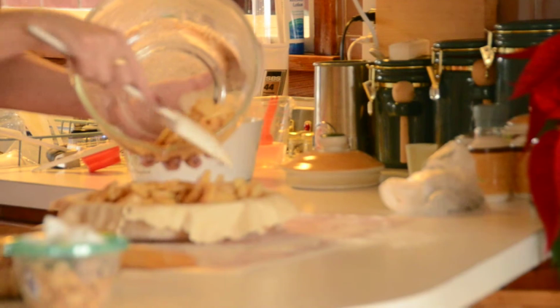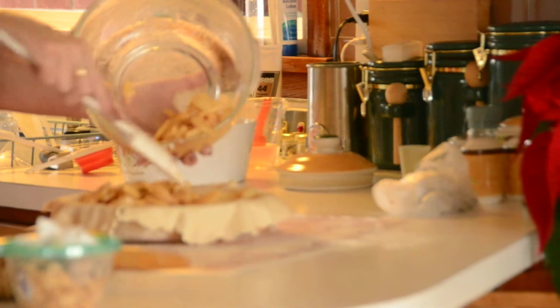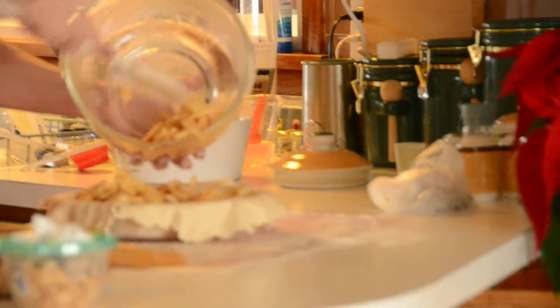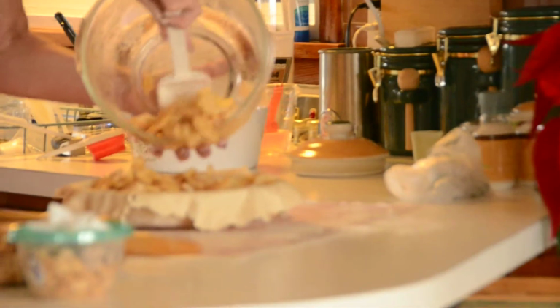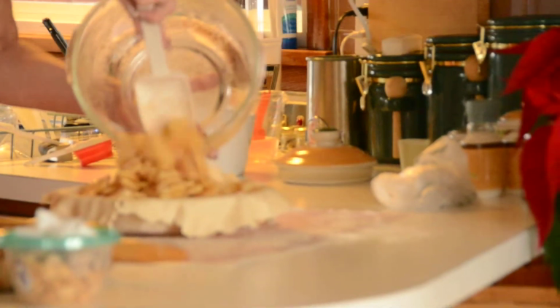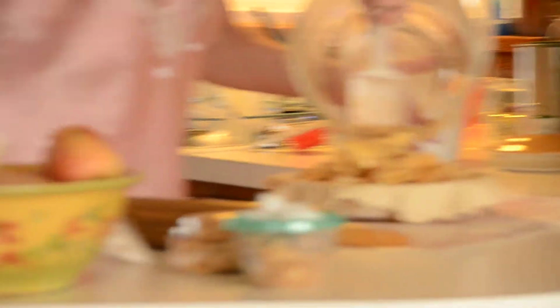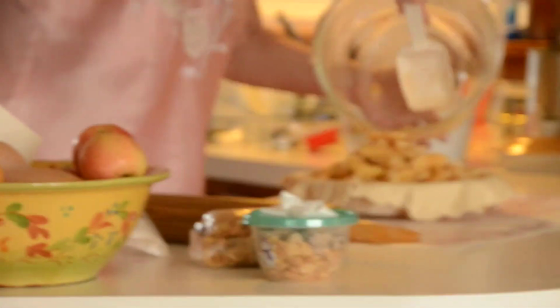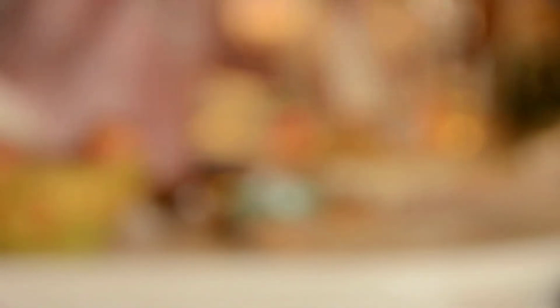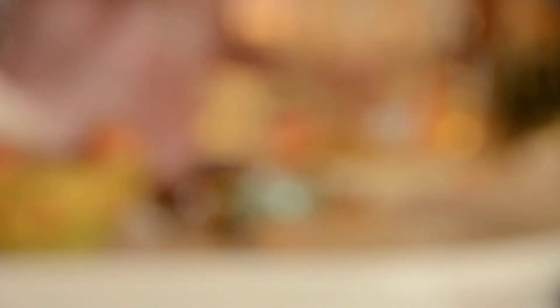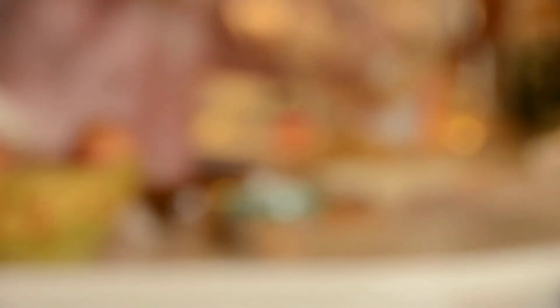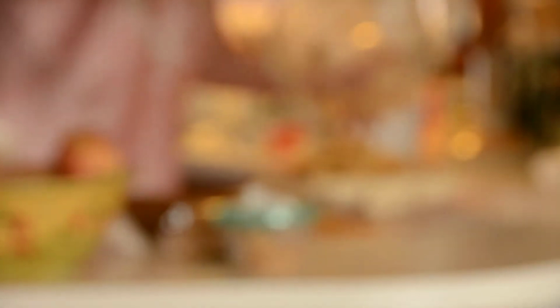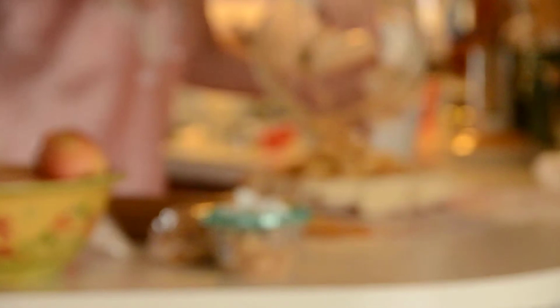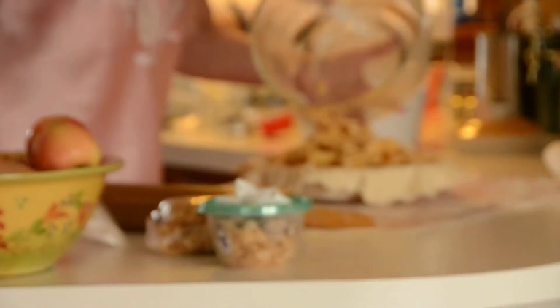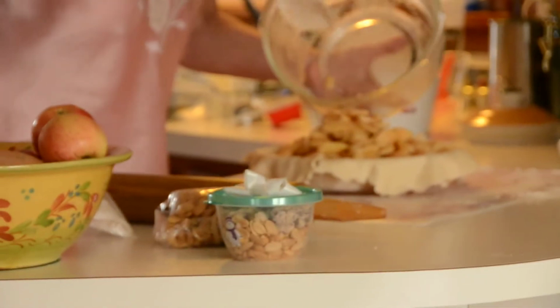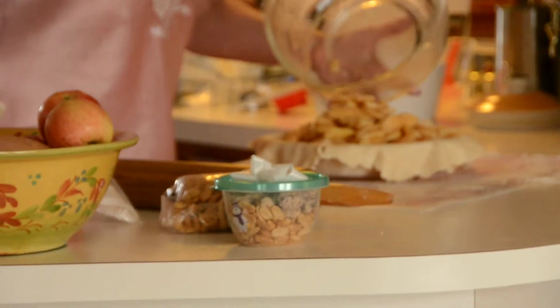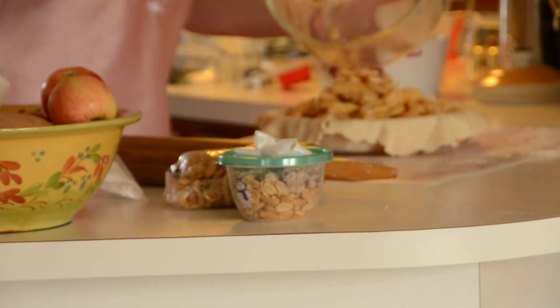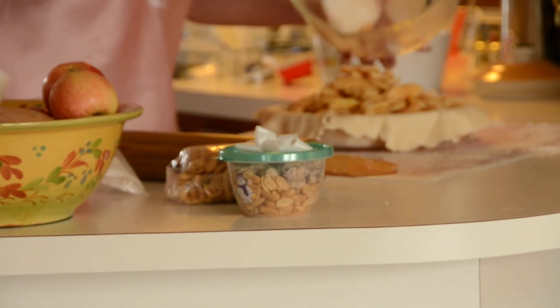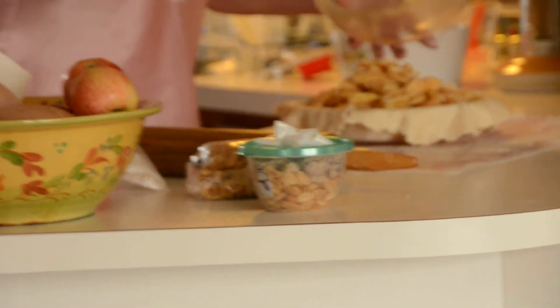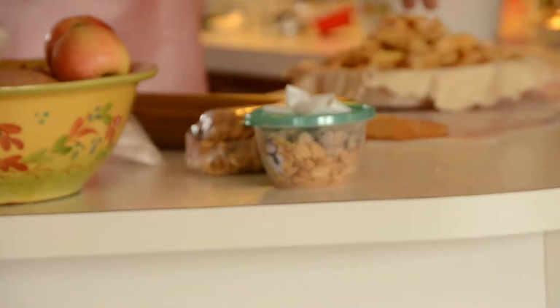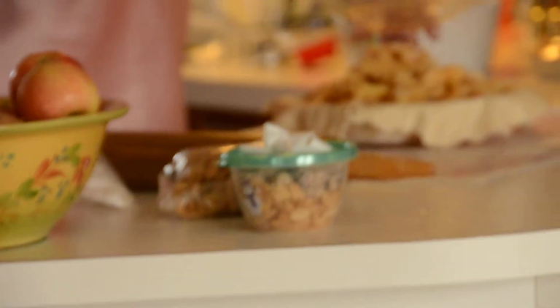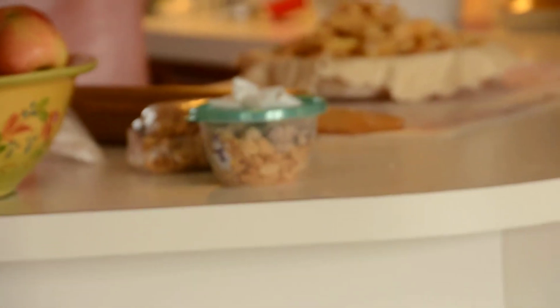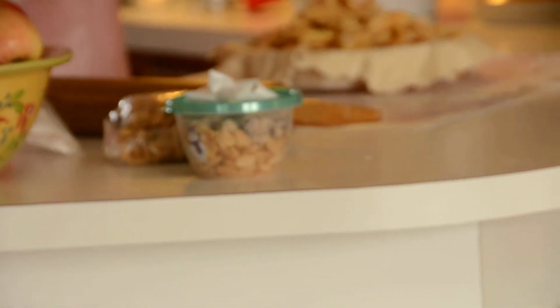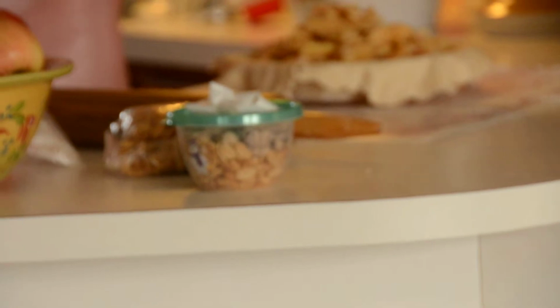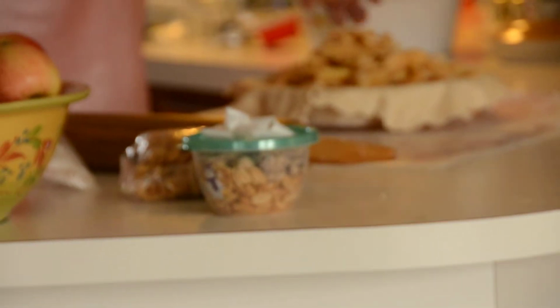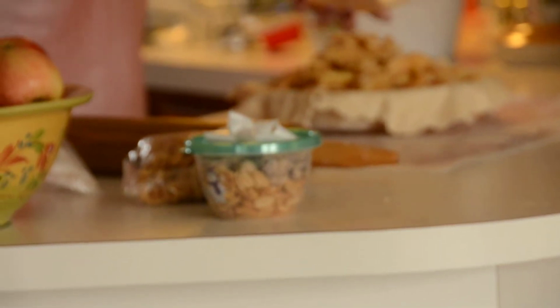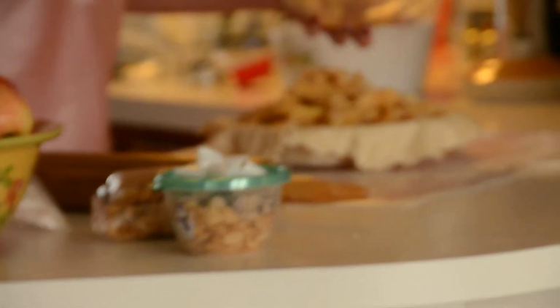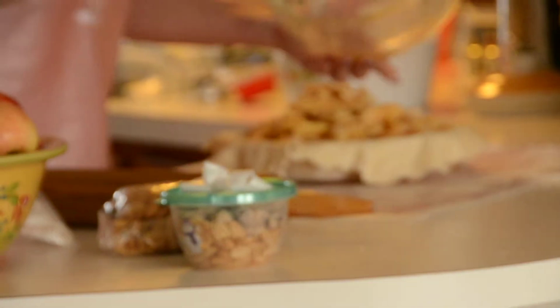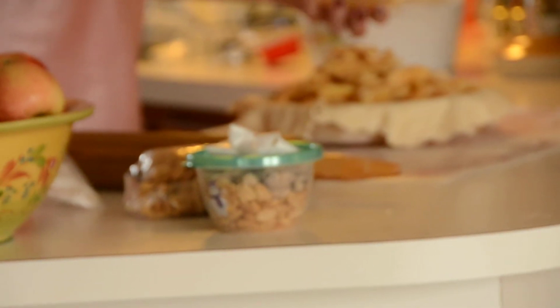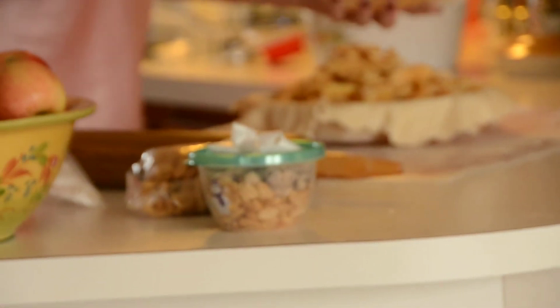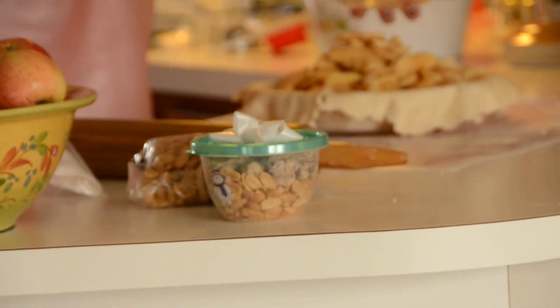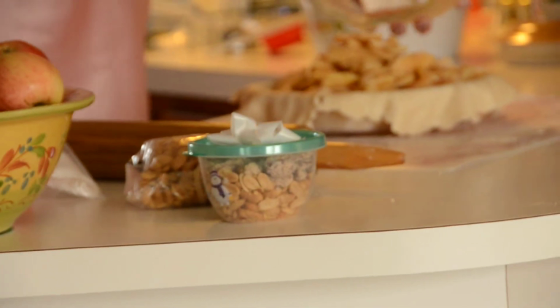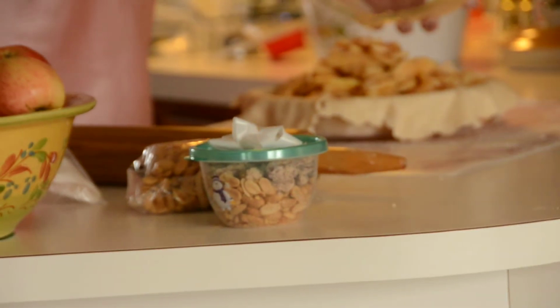We're rolling out. And personally, I like a wet pie crust to work with.